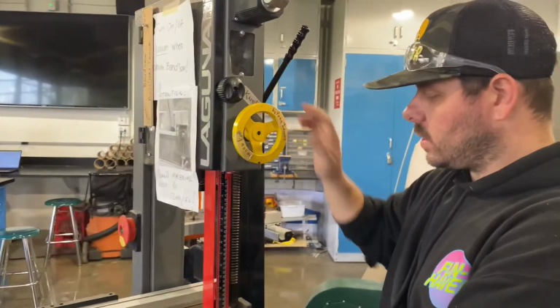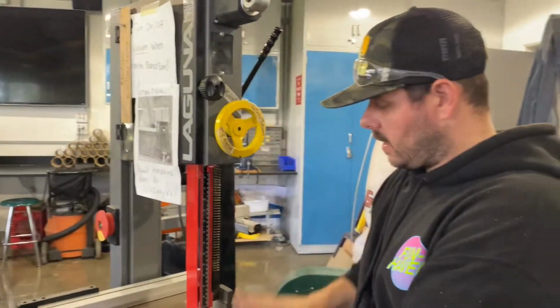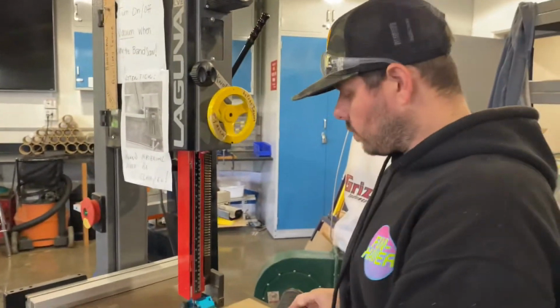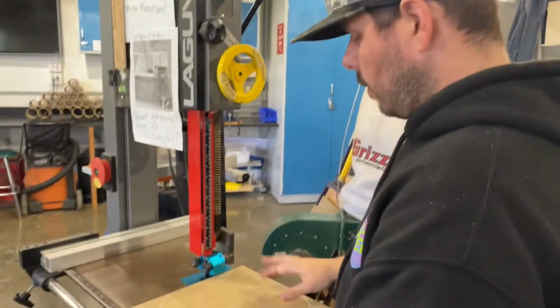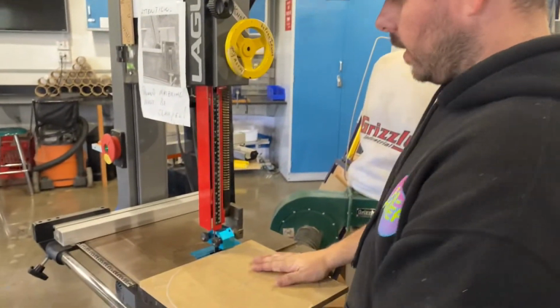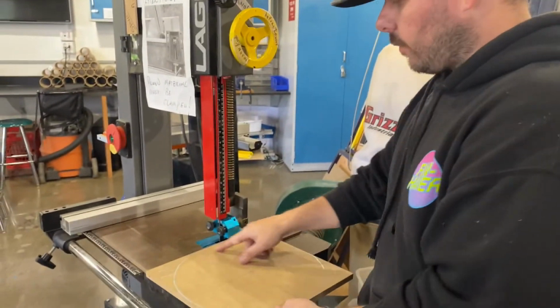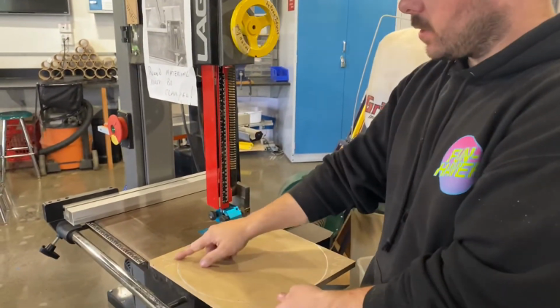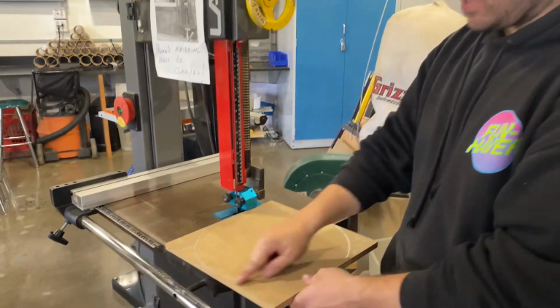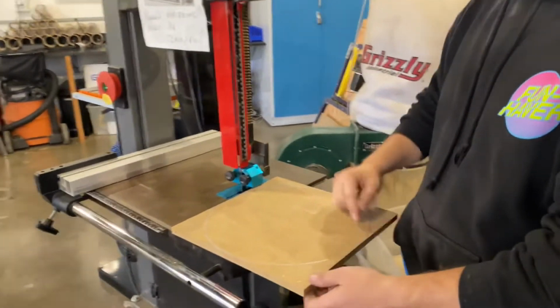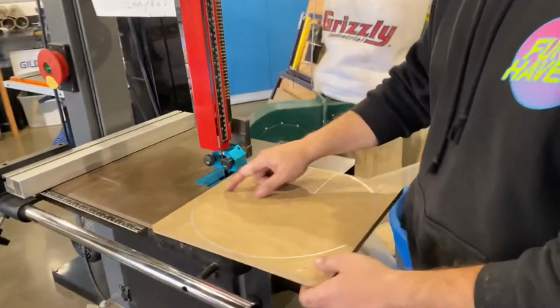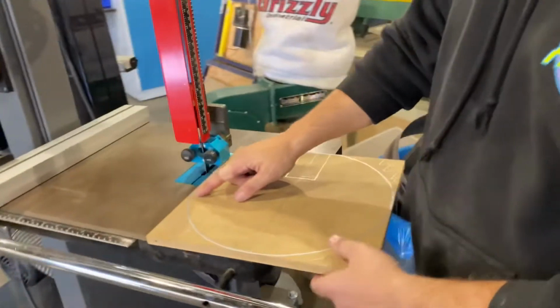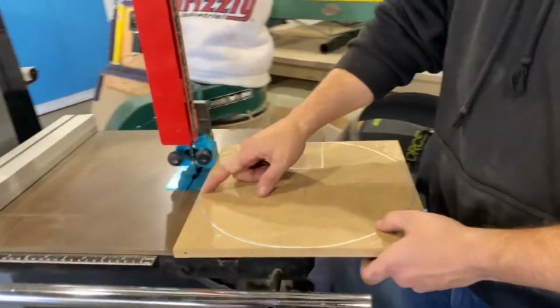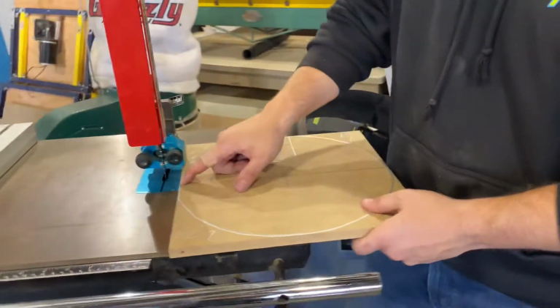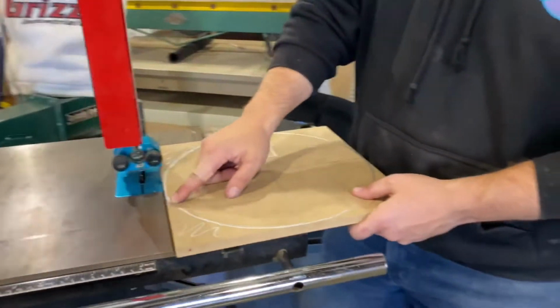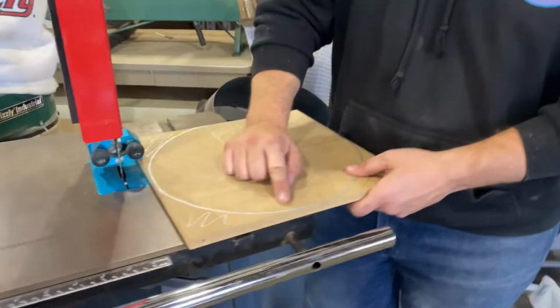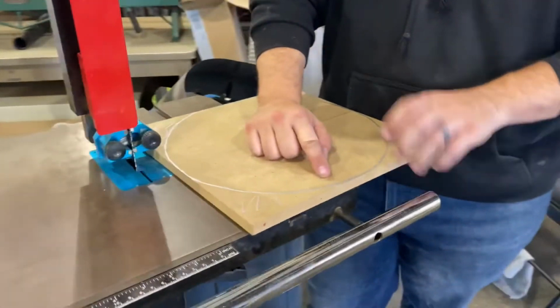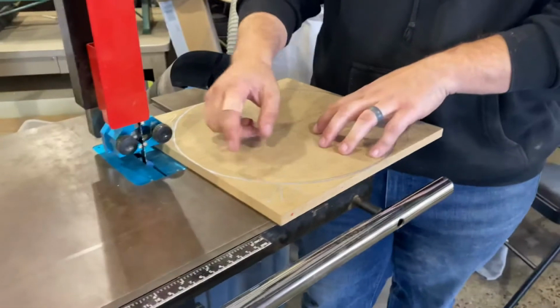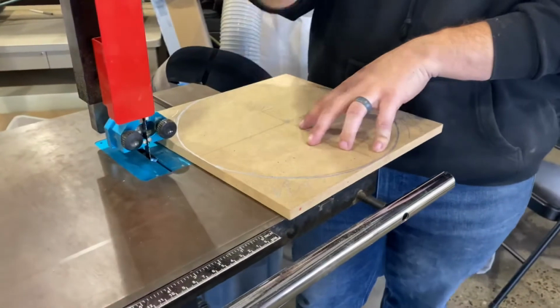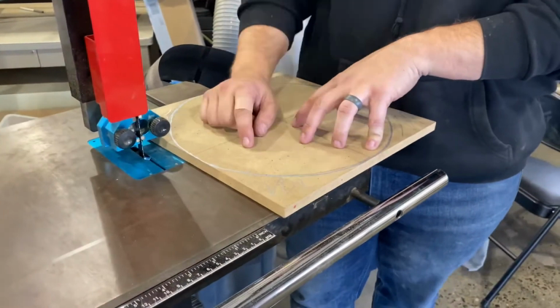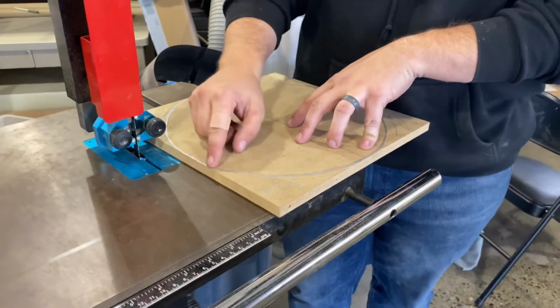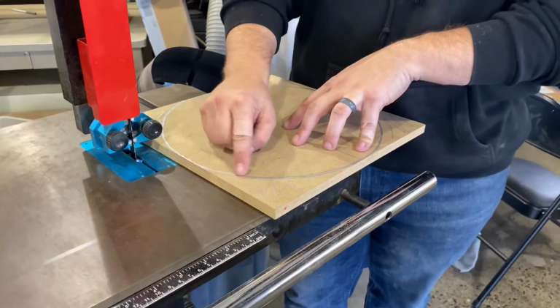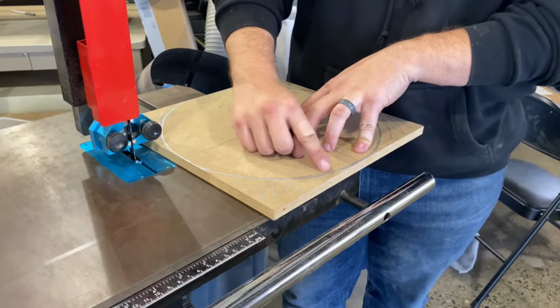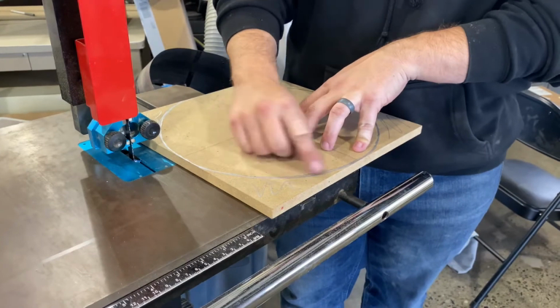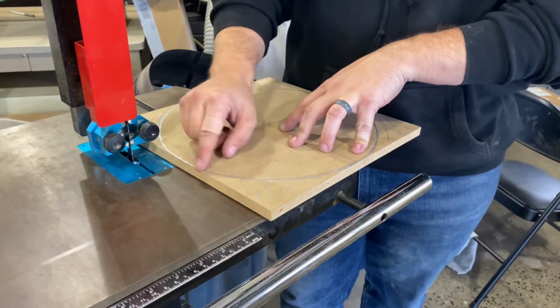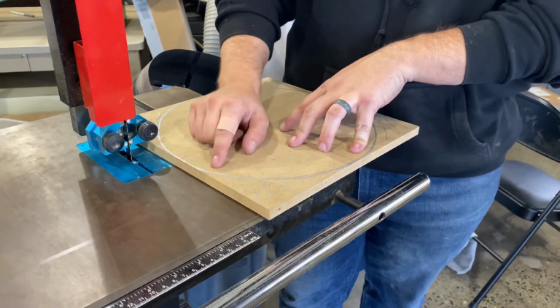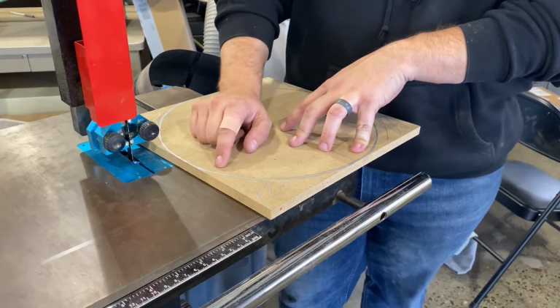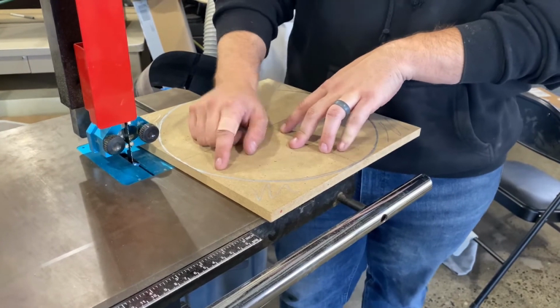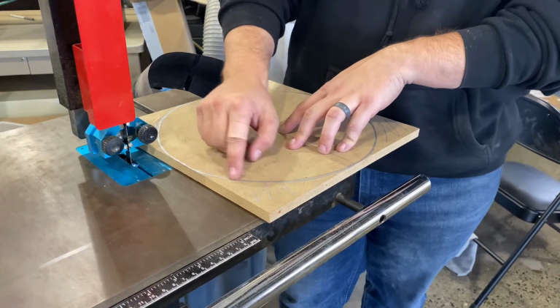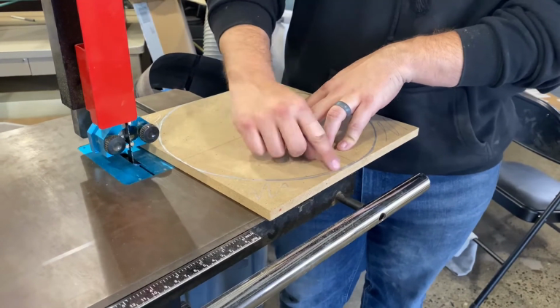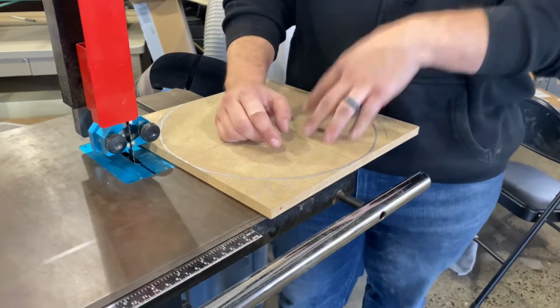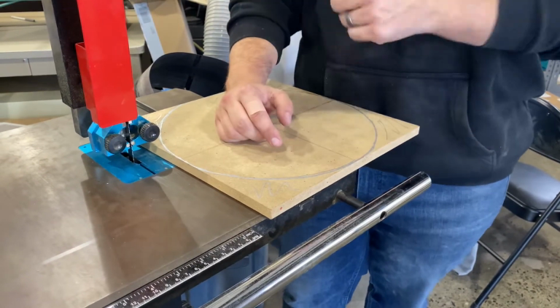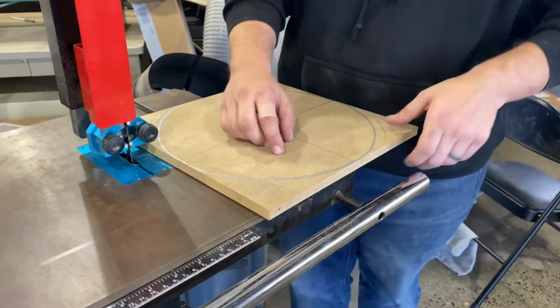Once you're set, that's where we're going to be working. The first thing we're going to do is cut around this circle. You don't want to cut directly on your circle because we're going to use the belt sander to bring our edge right up to that line. So you want to give yourself some extra — you can always take away.